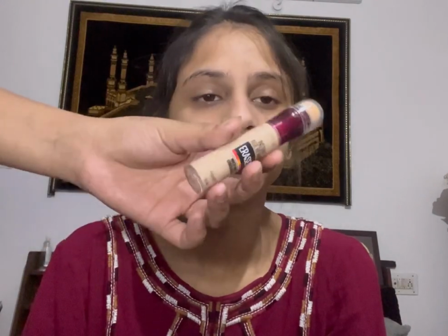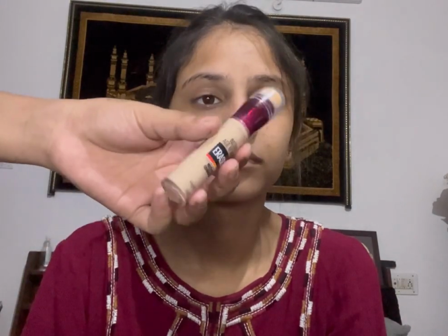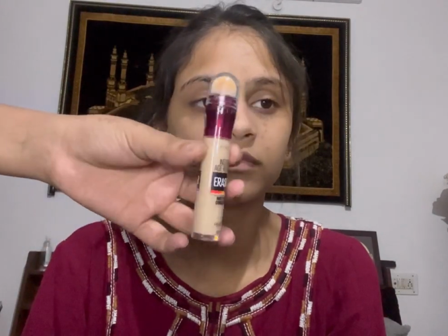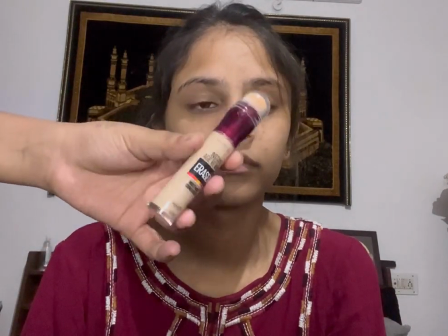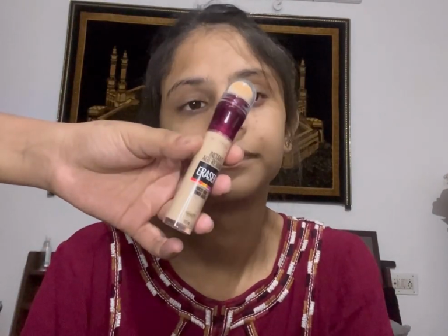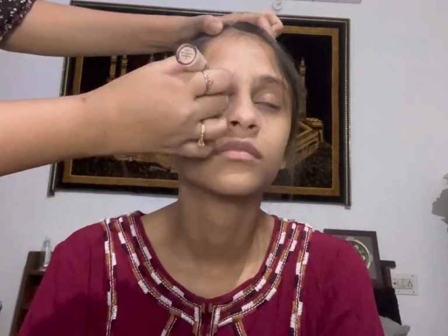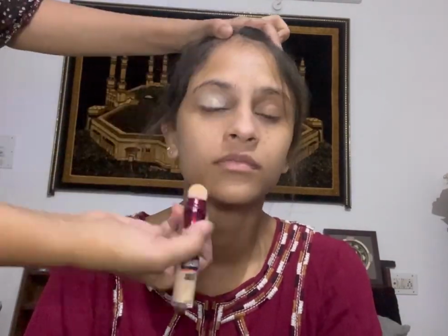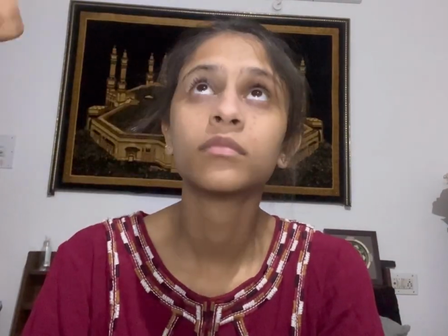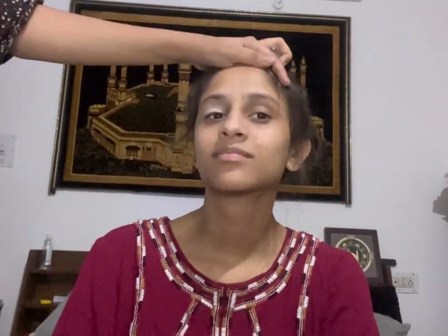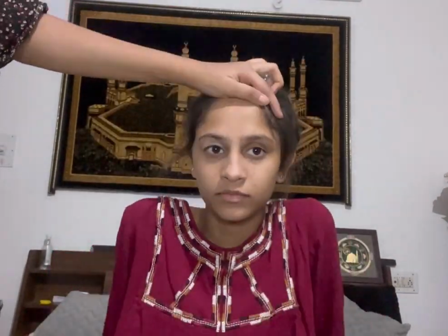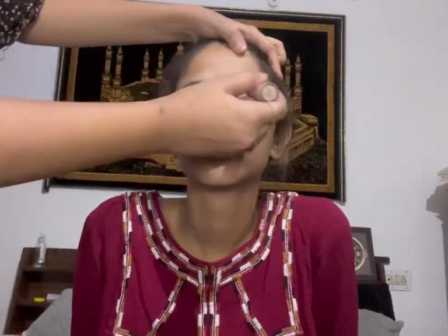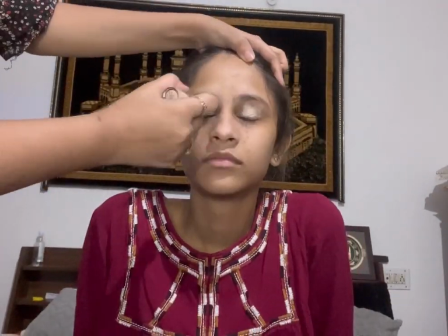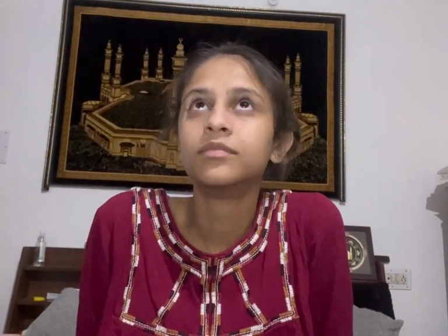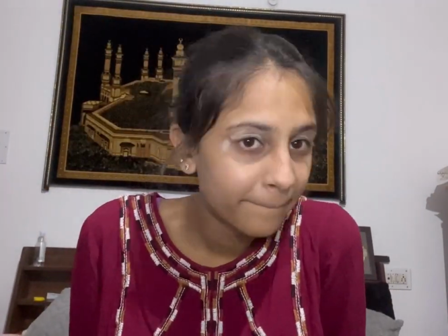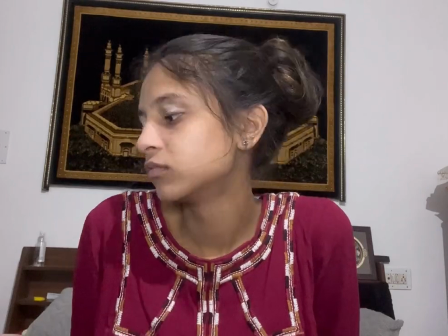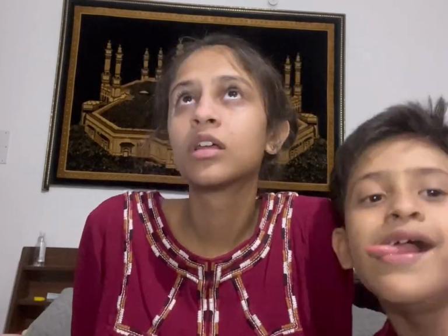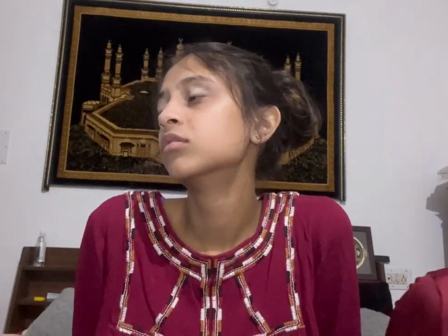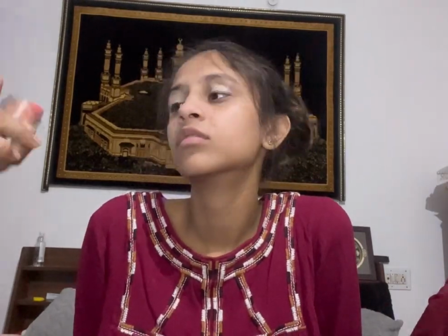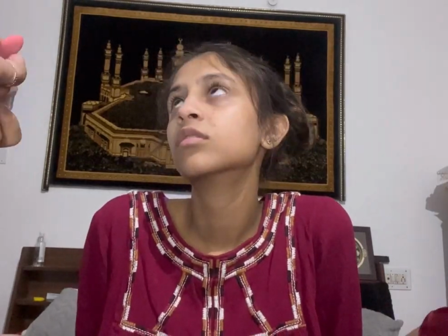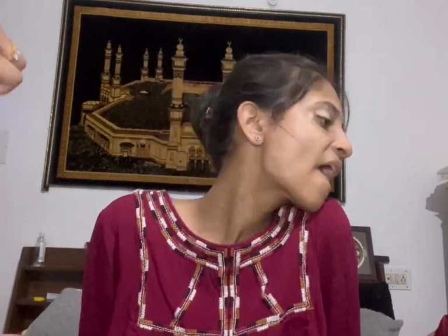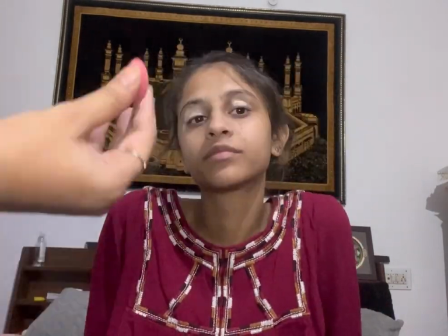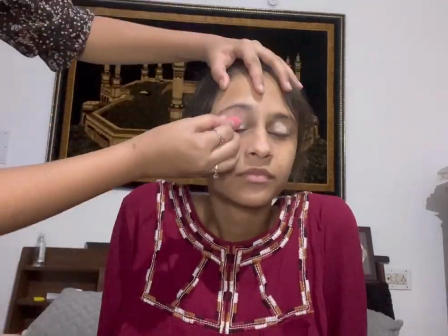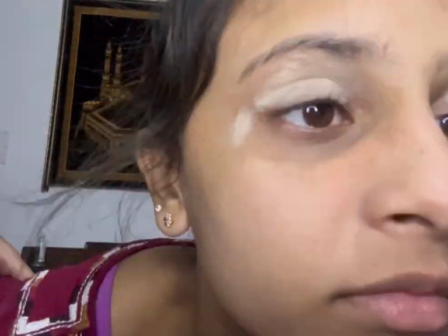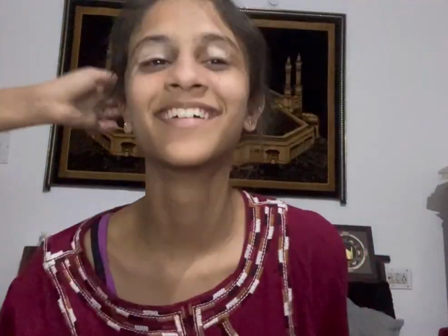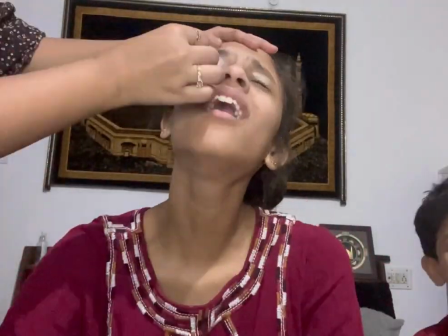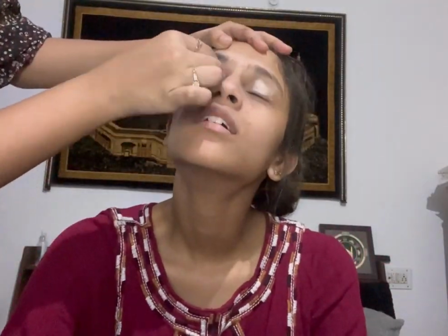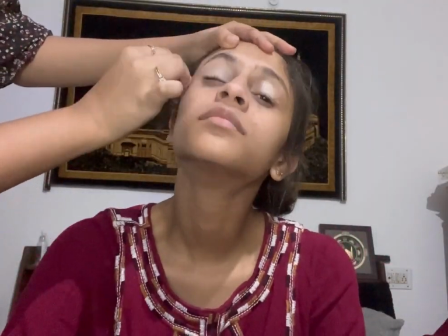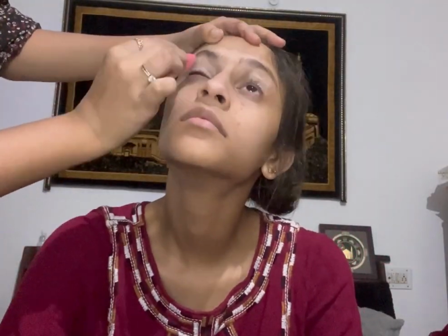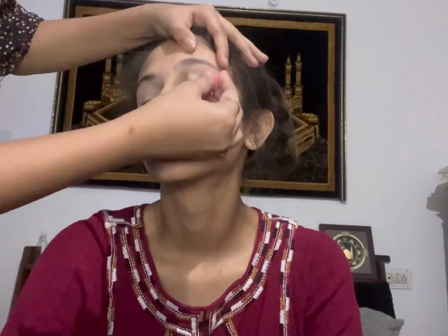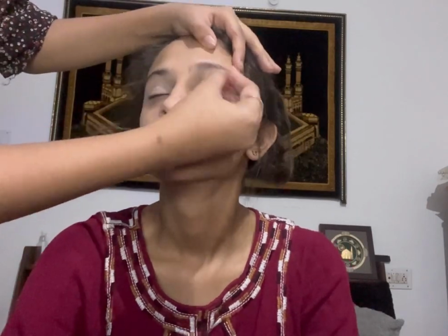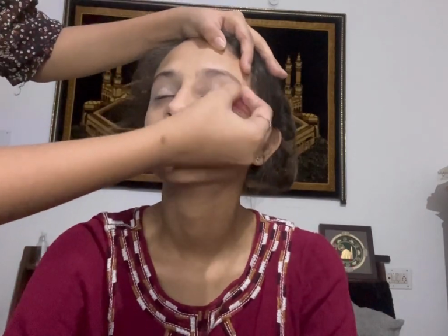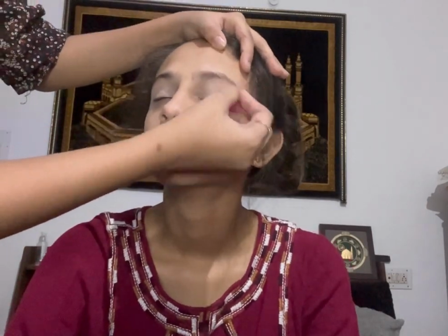Now I'm going to be applying the concealer from Maybelline New York — the shade is 120 Light. I'm going to apply it only on her lips and blend it with a small beauty blender.